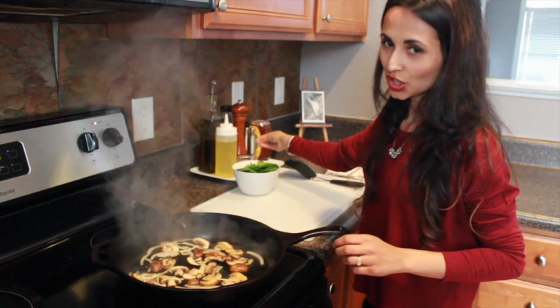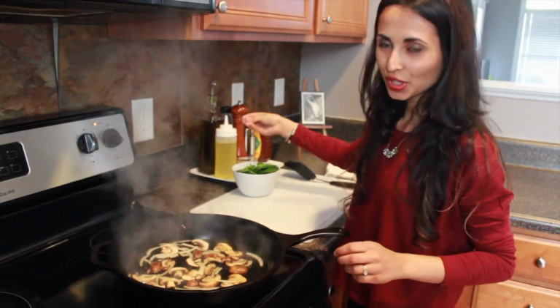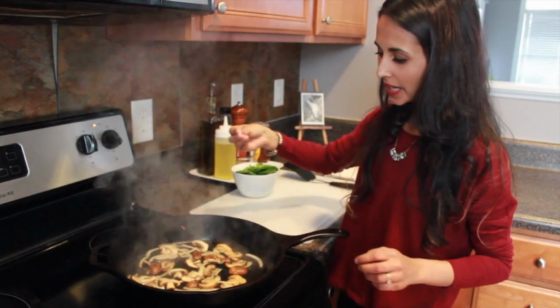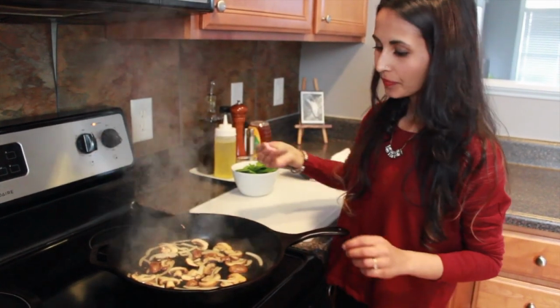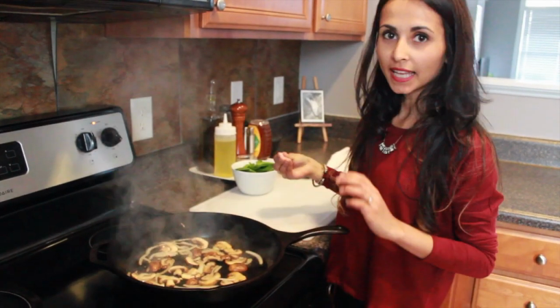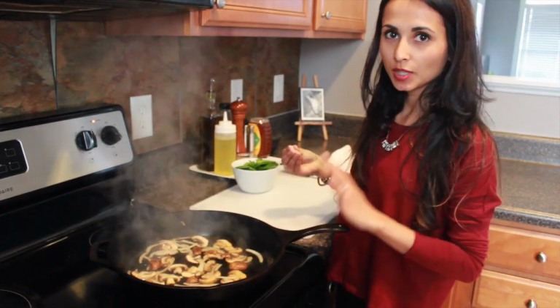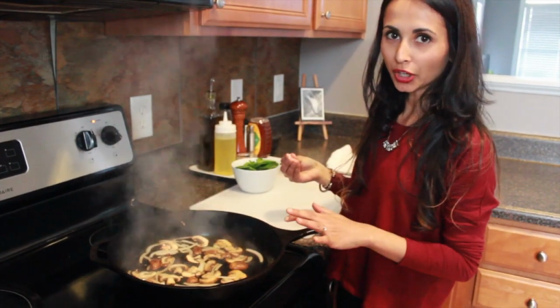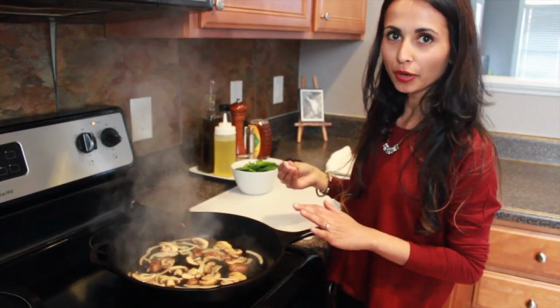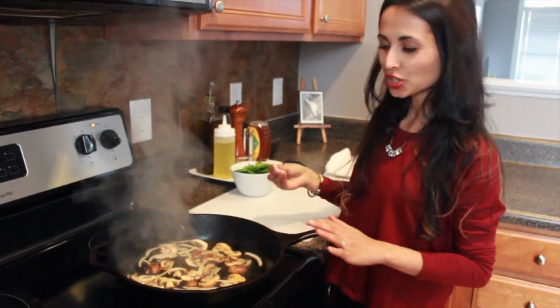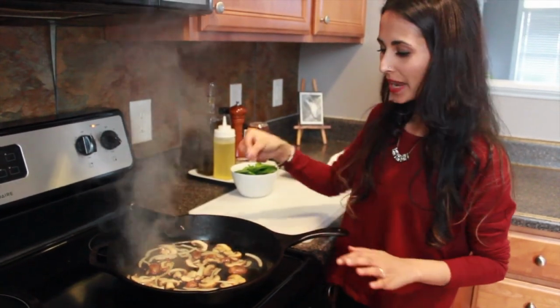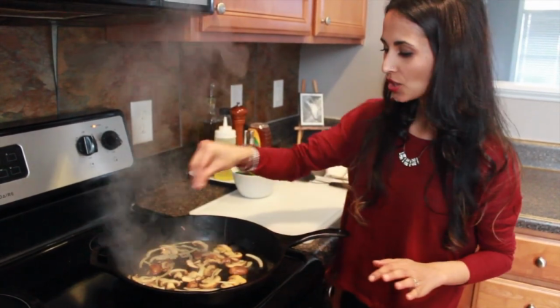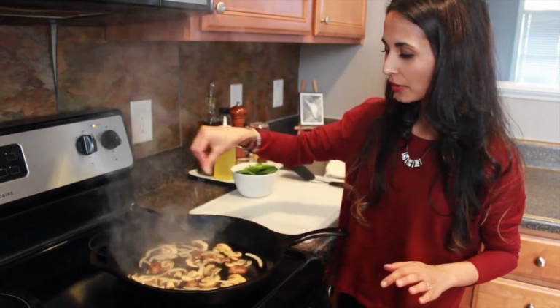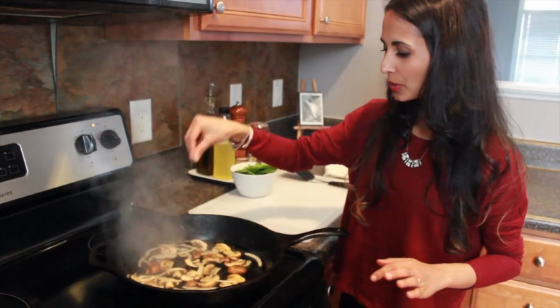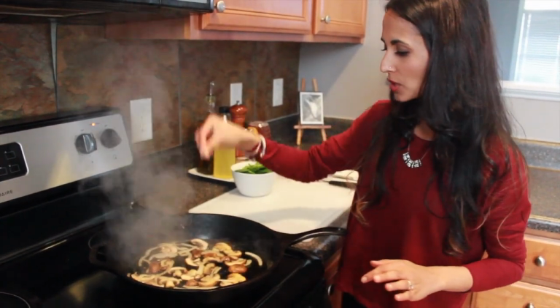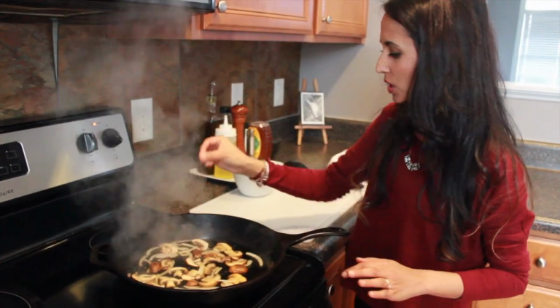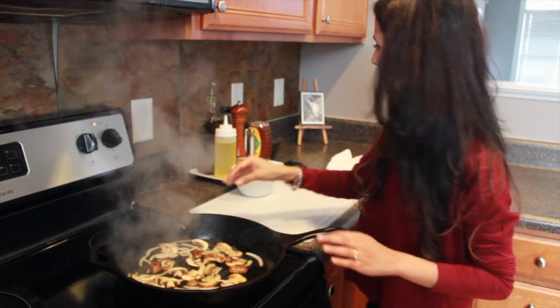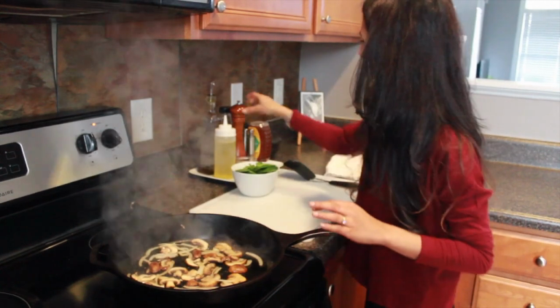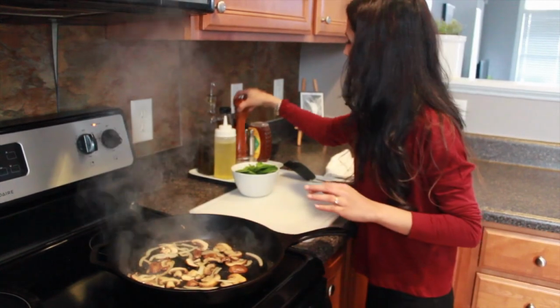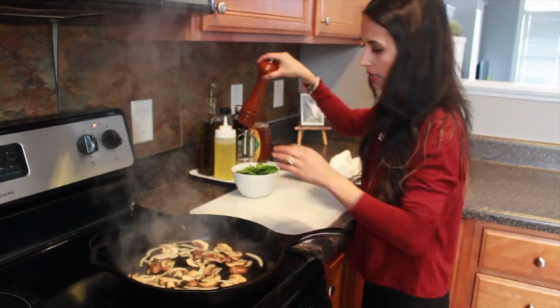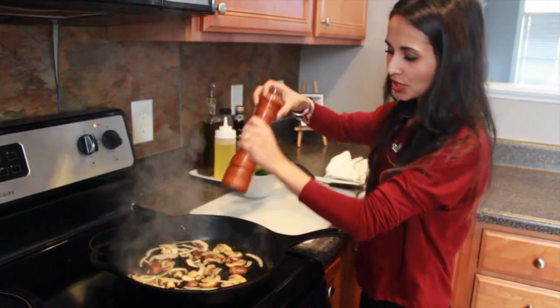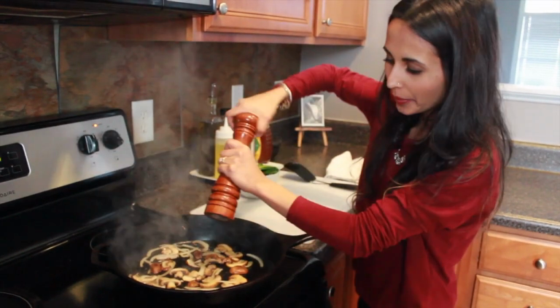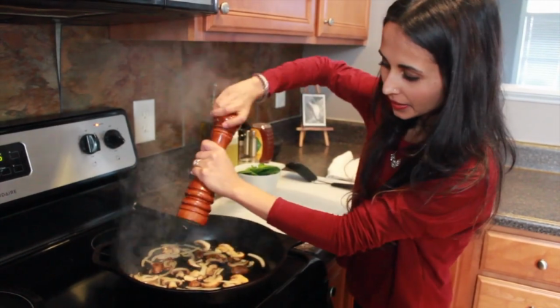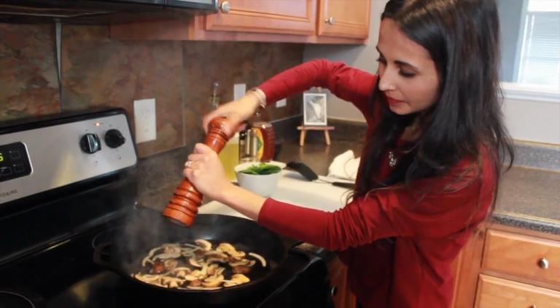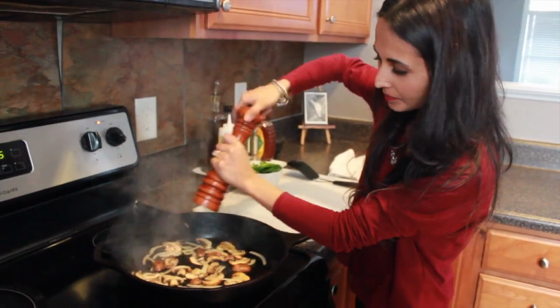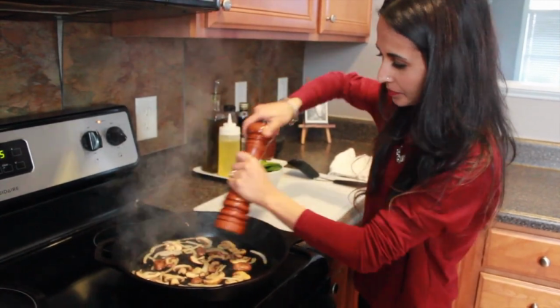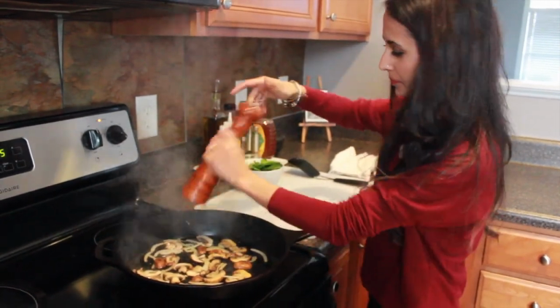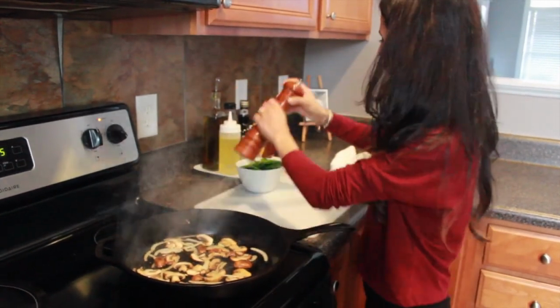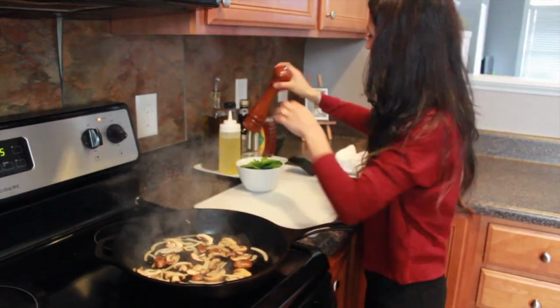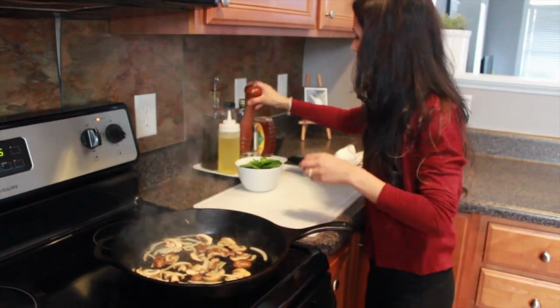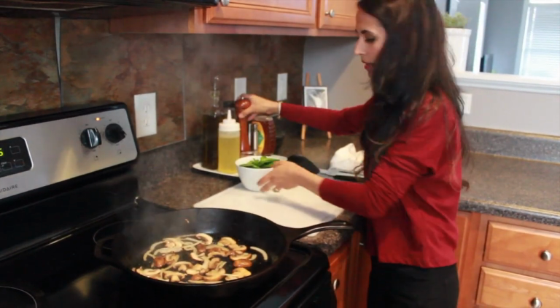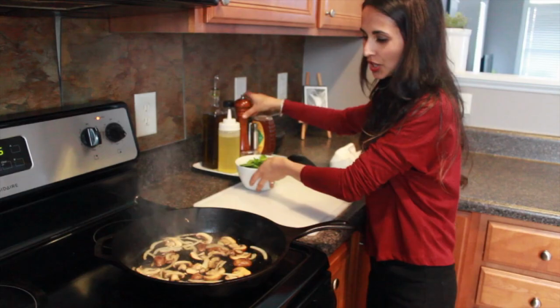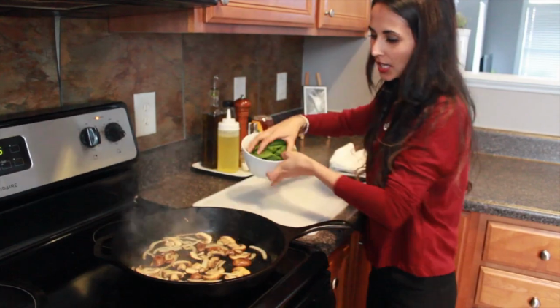It's almost ready. It's been cooking for about two minutes, so now you can put some salt, a touch of pepper, and your spinach.